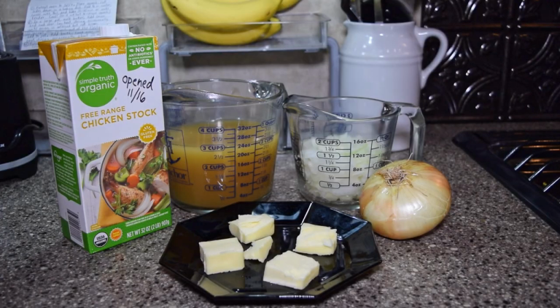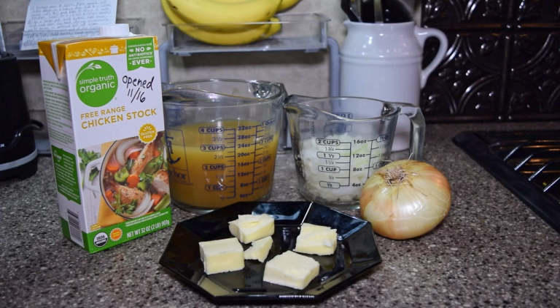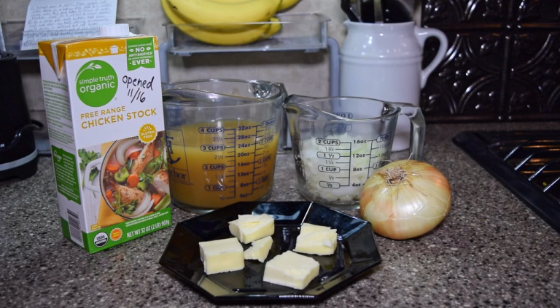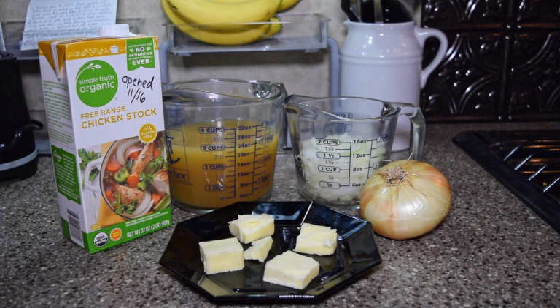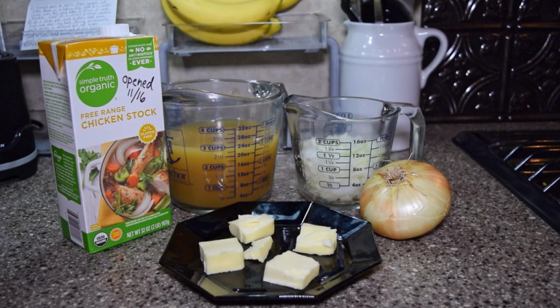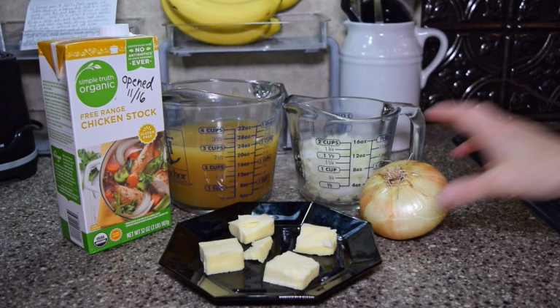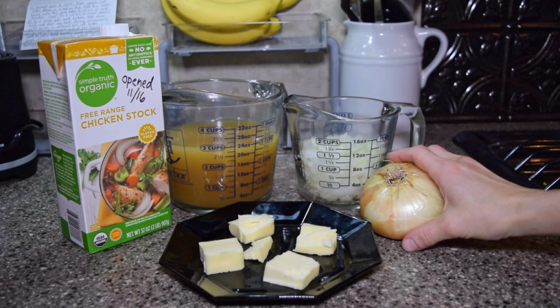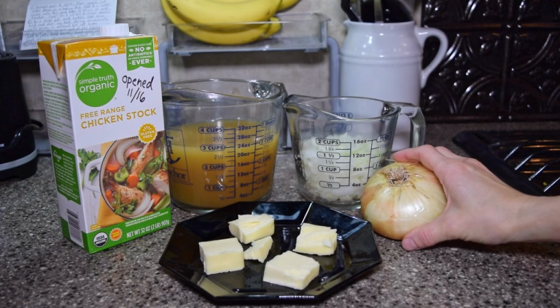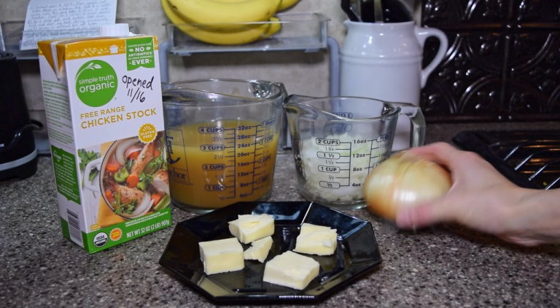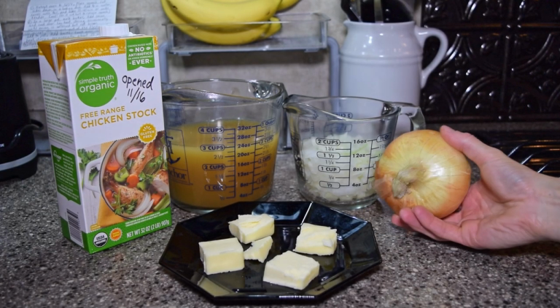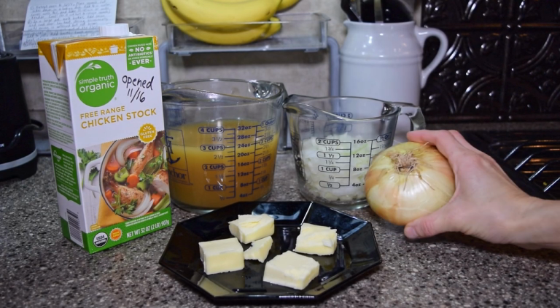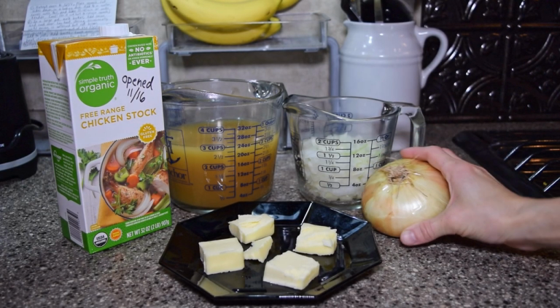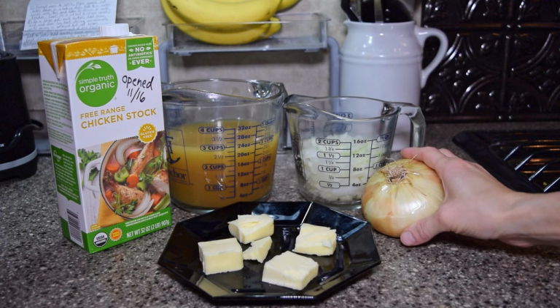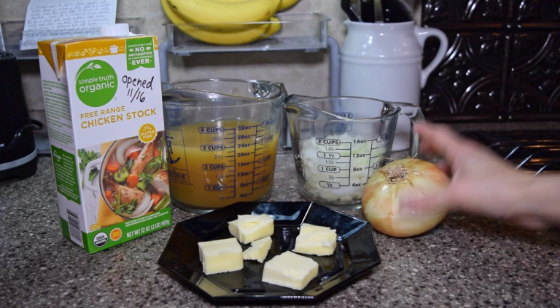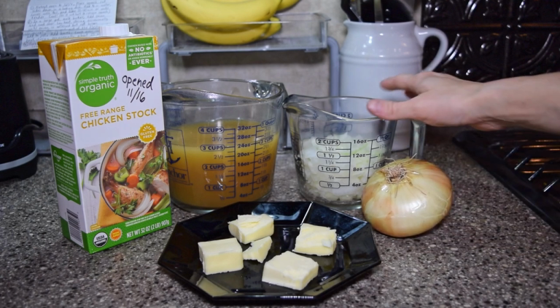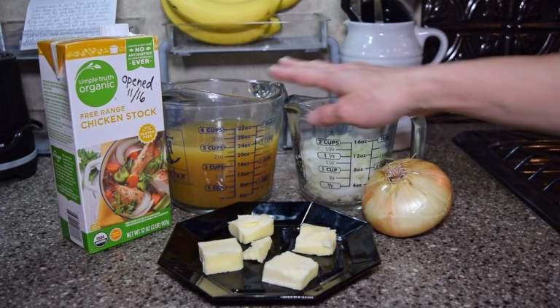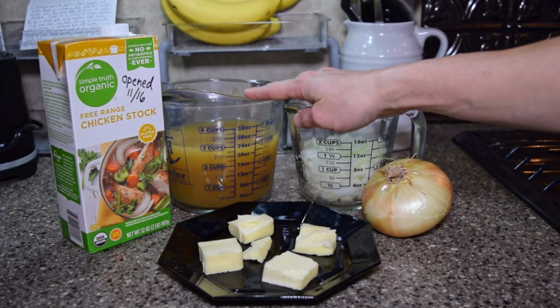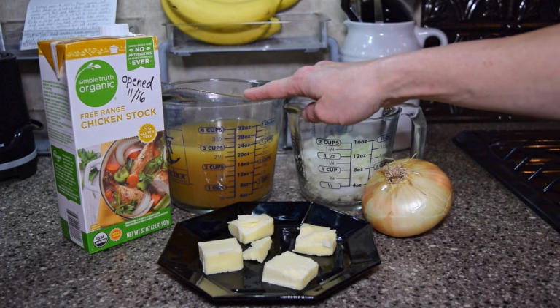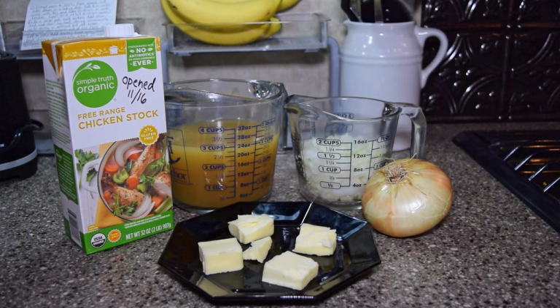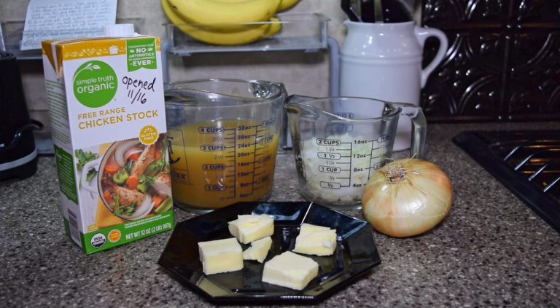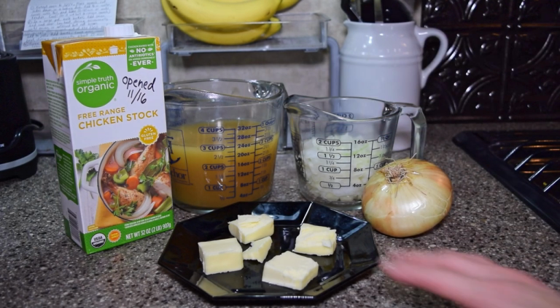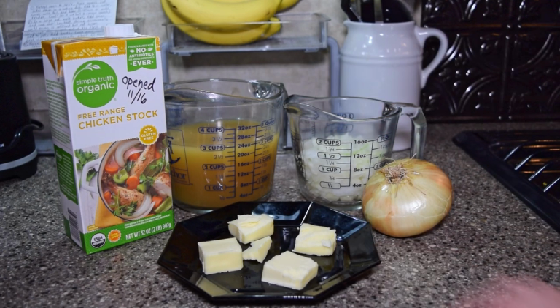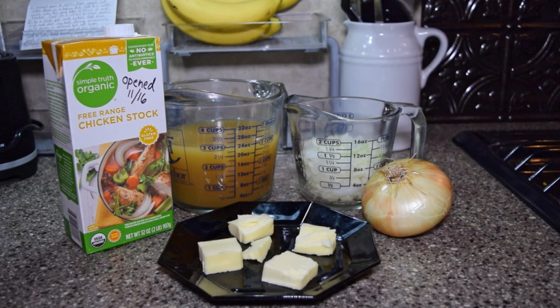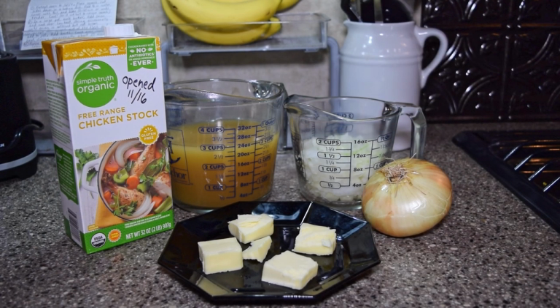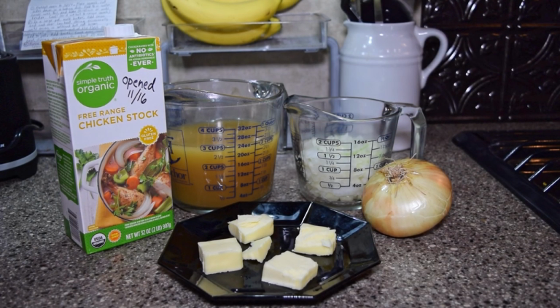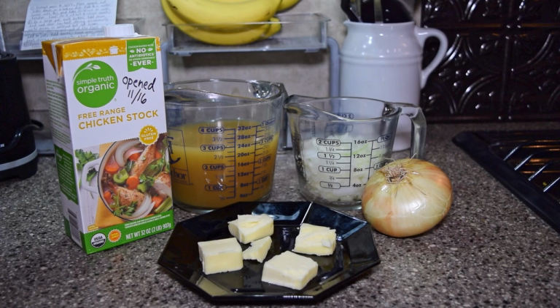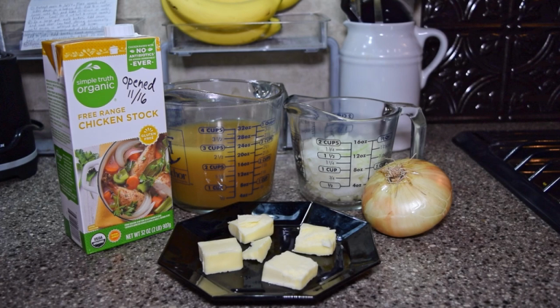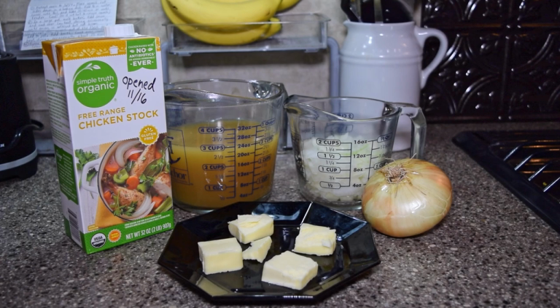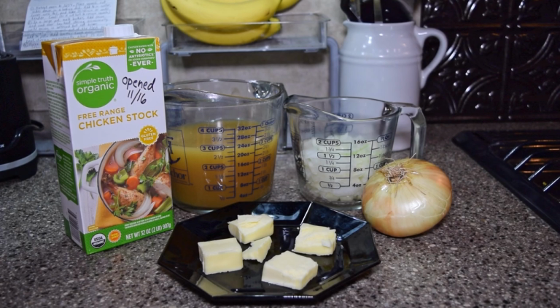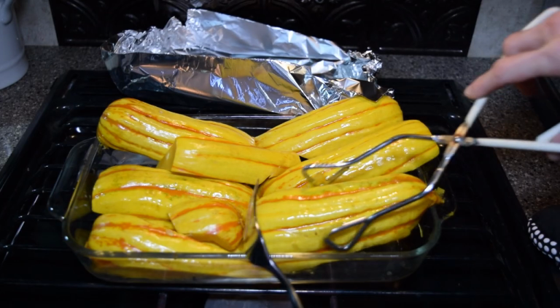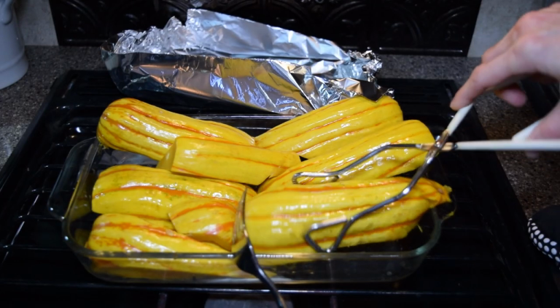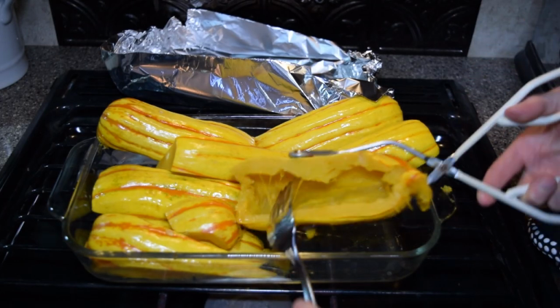While the squash is baking, gather the other ingredients. I used one and a half cups of diced sweet onion, three cups of chicken stock, and four tablespoons of butter. I skipped the heavy whipping cream, salt, and pepper of the original recipe.